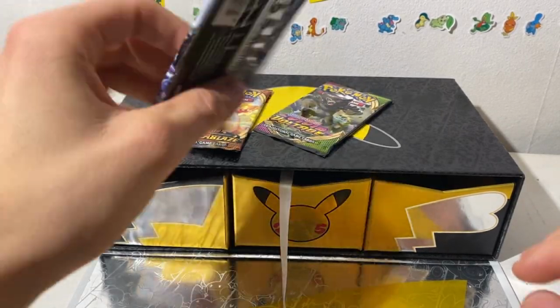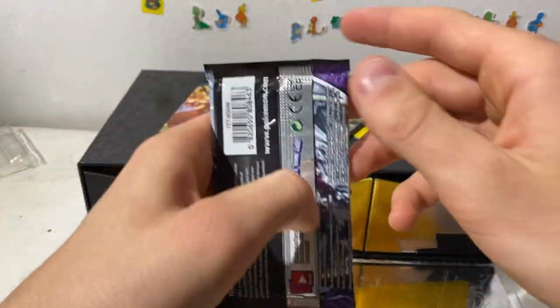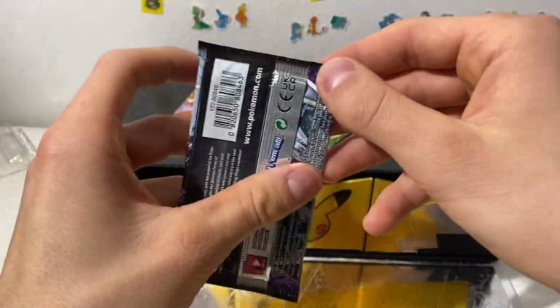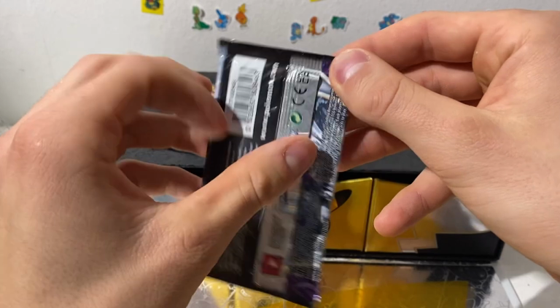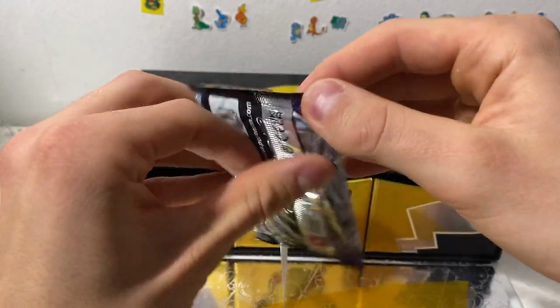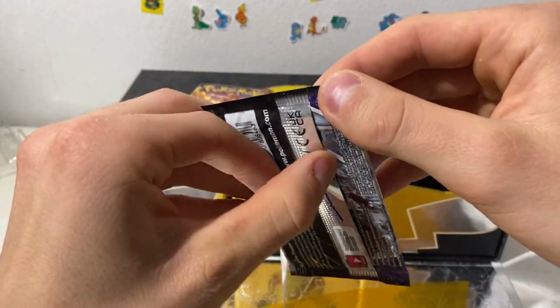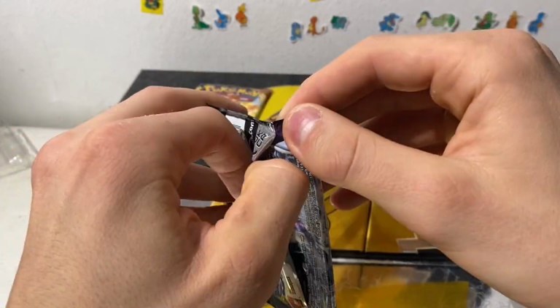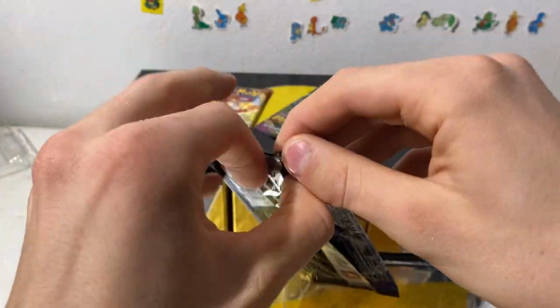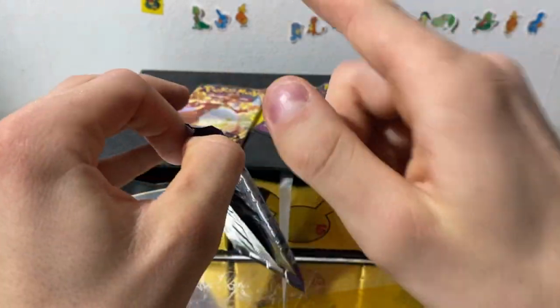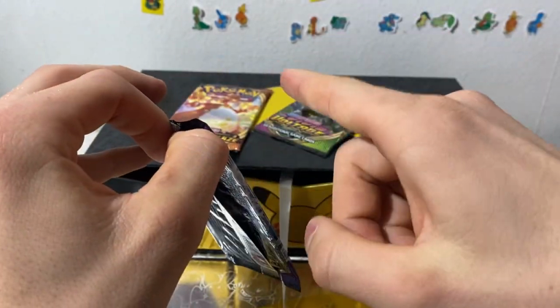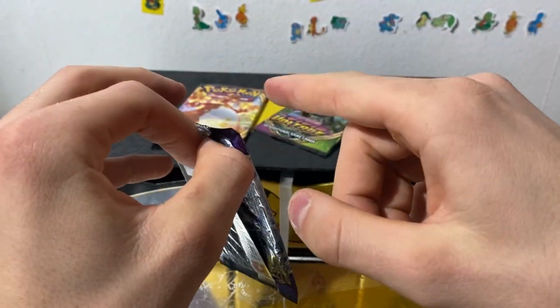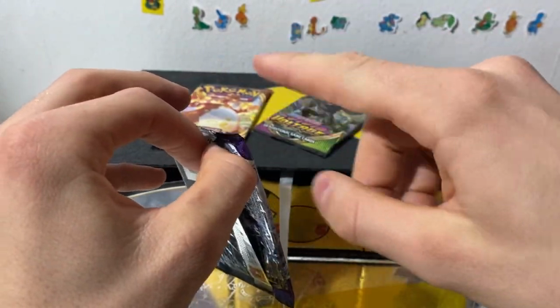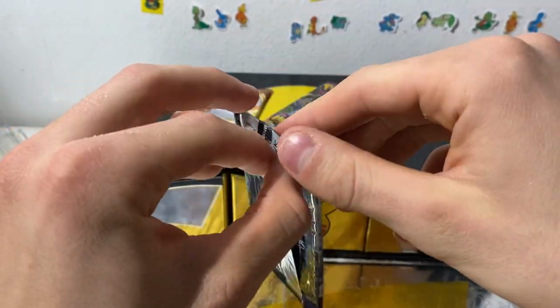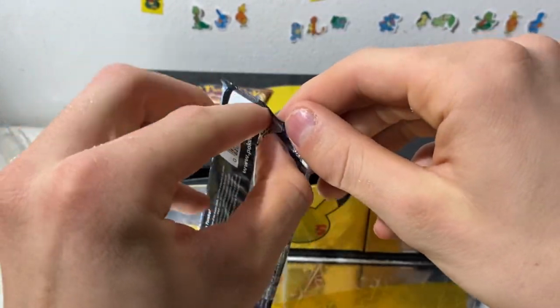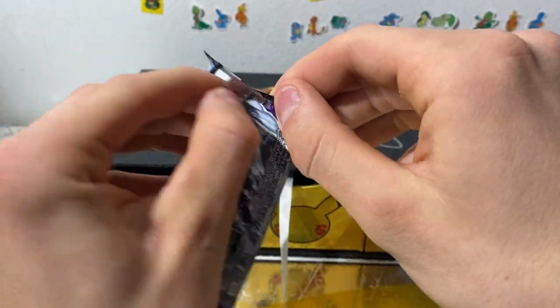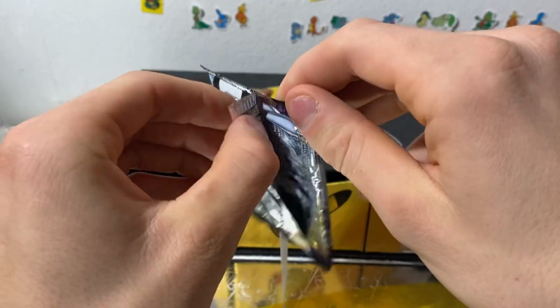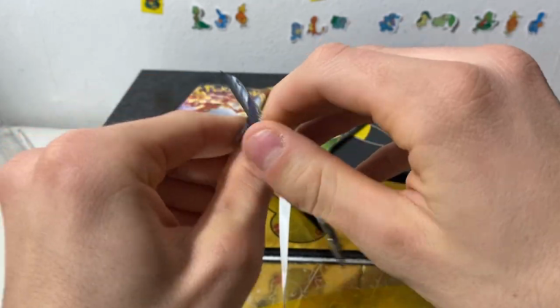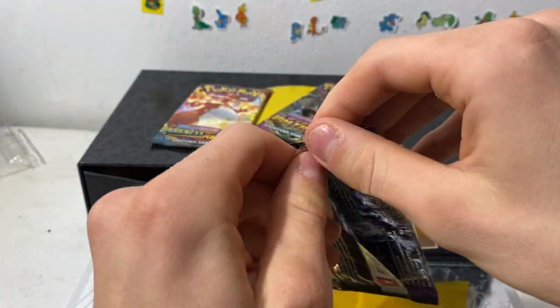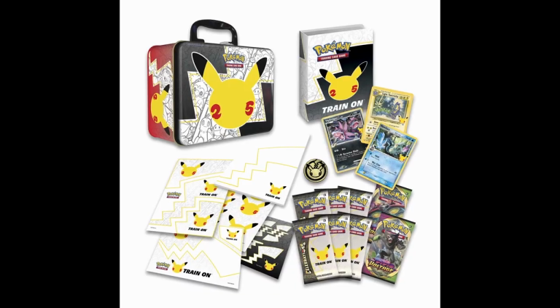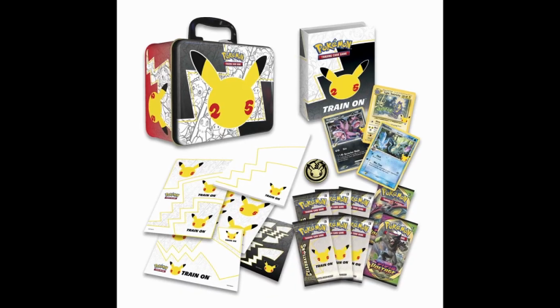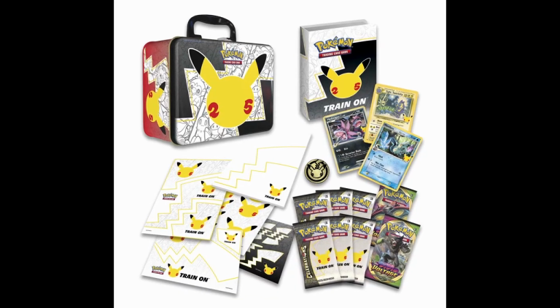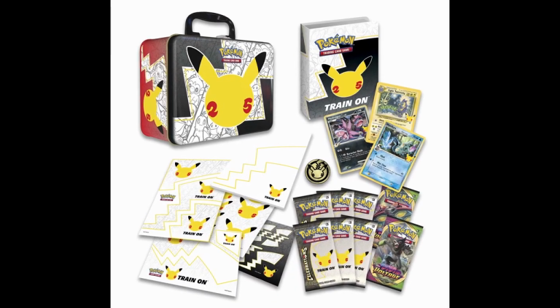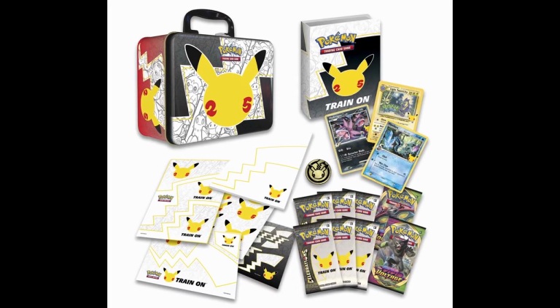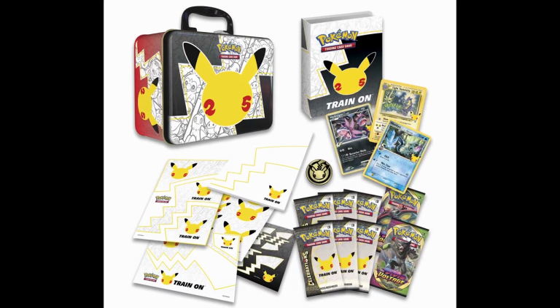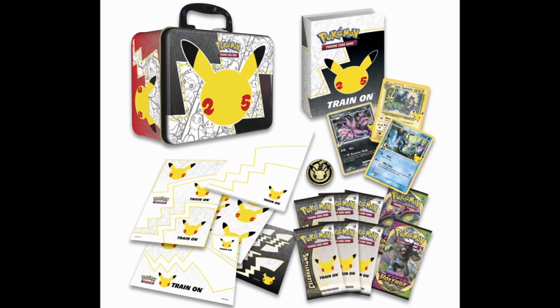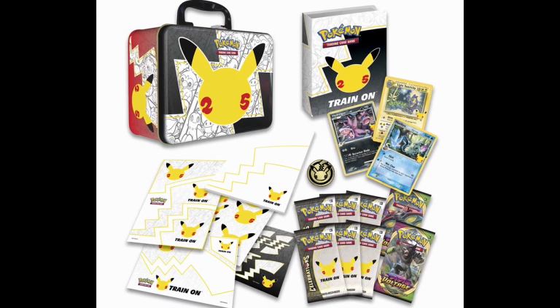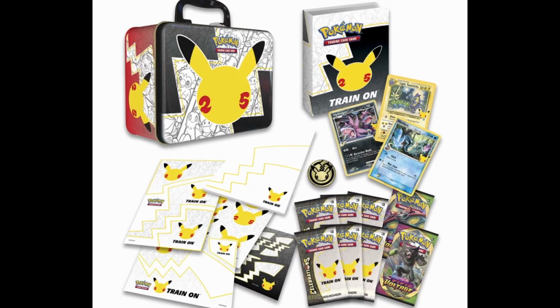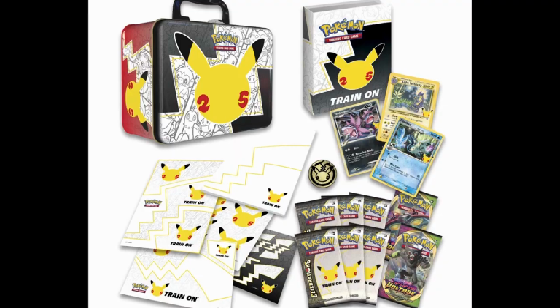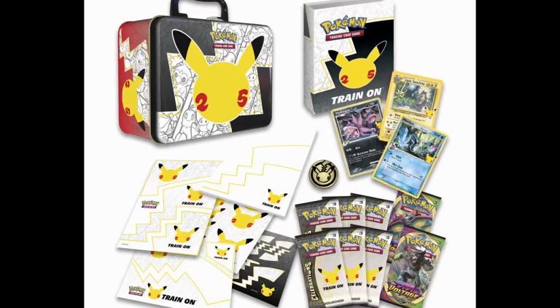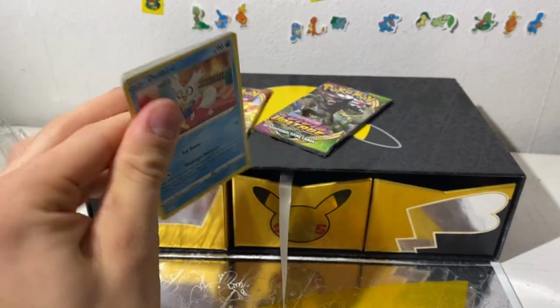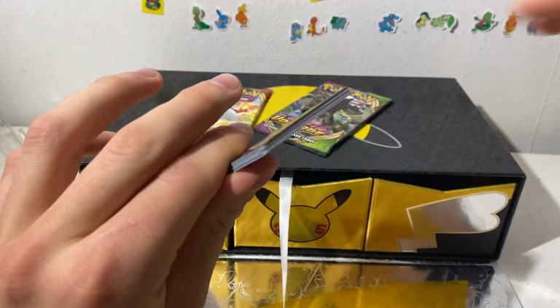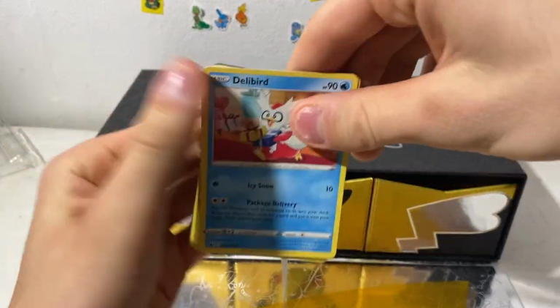Maybe I'll open the lunchbox tin thing — I want to open that one because I want the promos. Cool promos, I want them in my binder. I'll probably open that on the channel, maybe on stream, and maybe make a video out of it. Let's see.